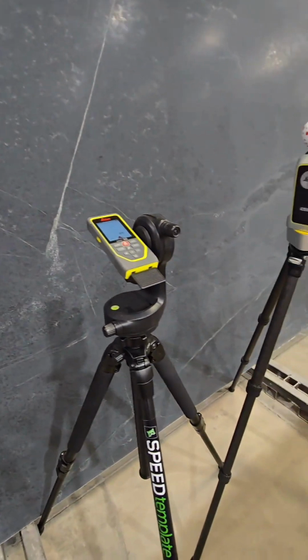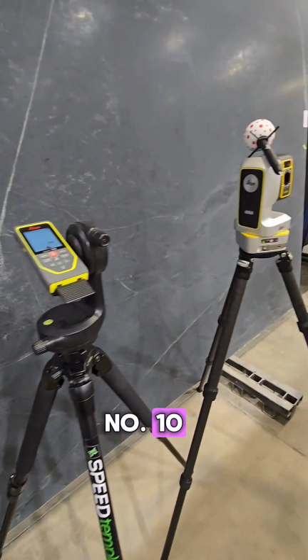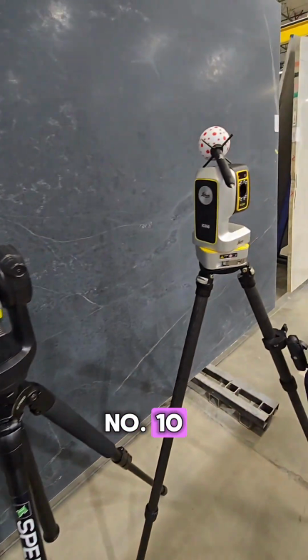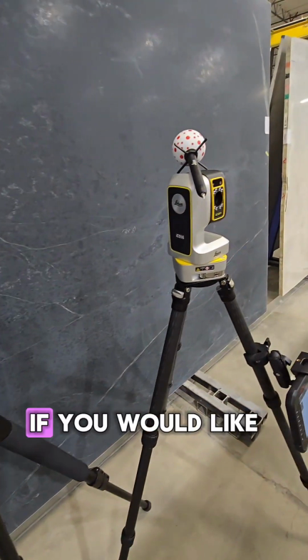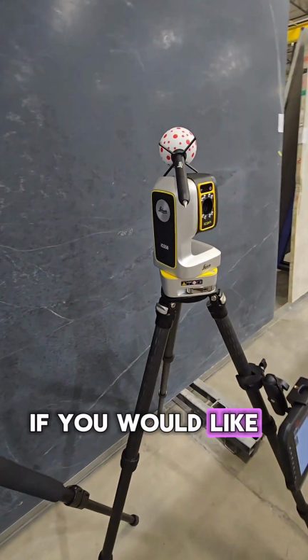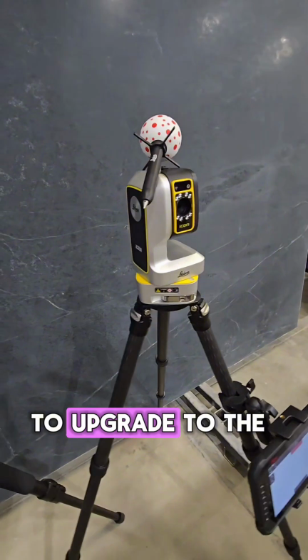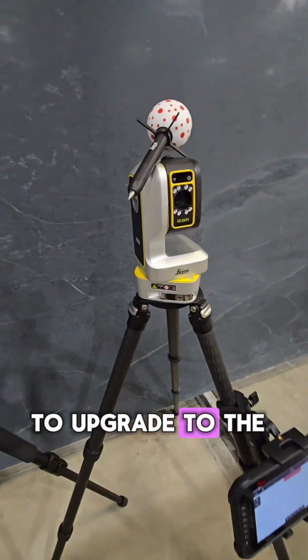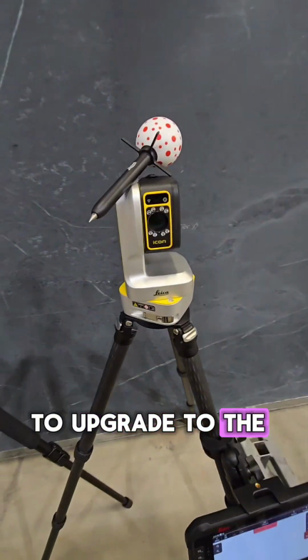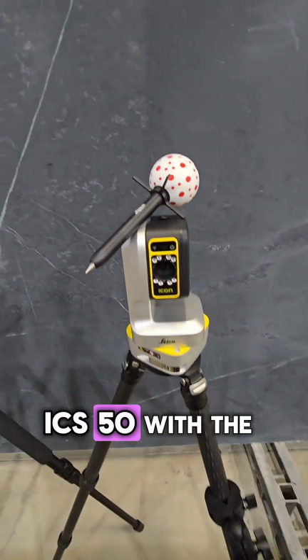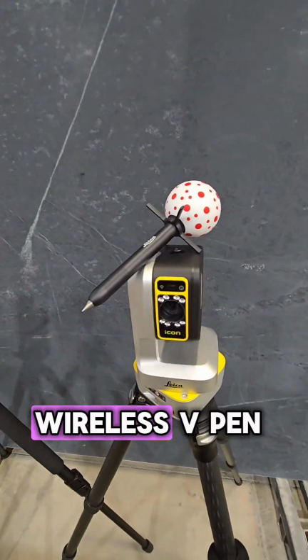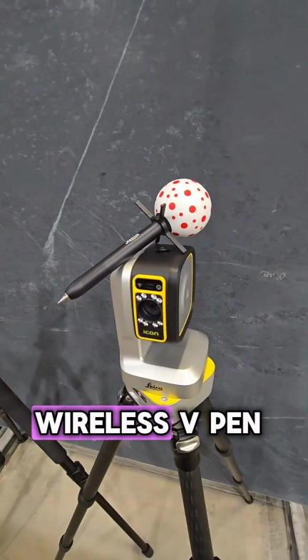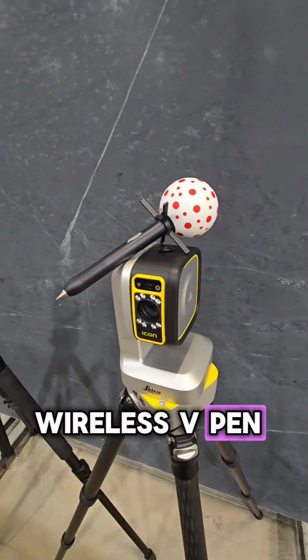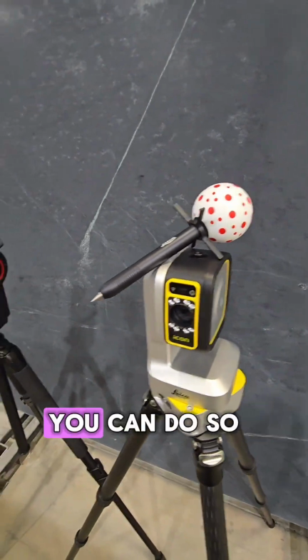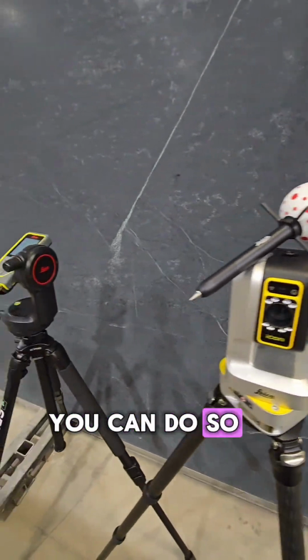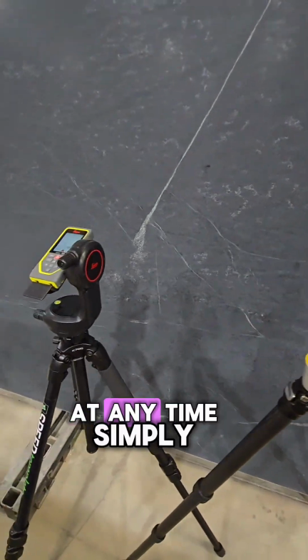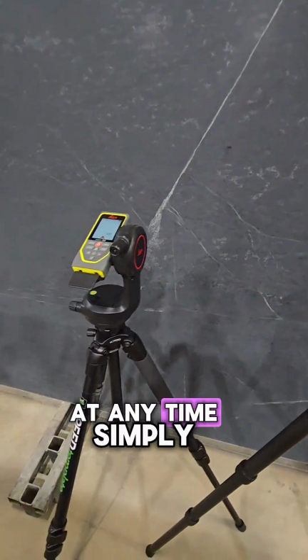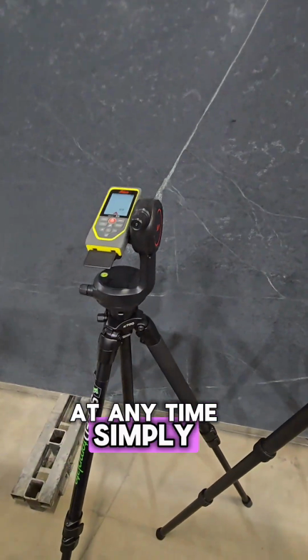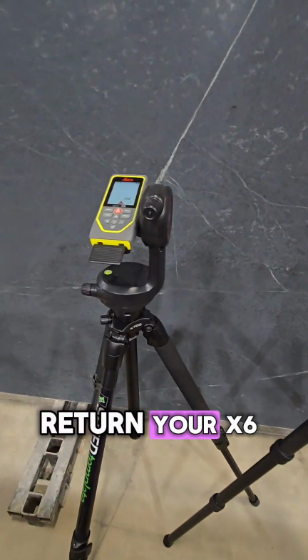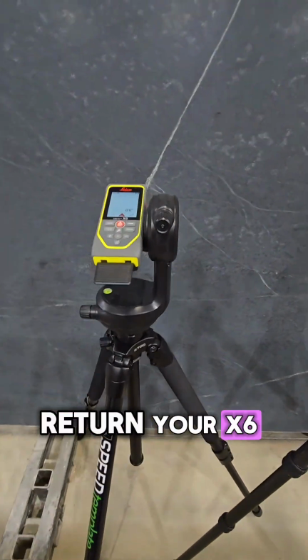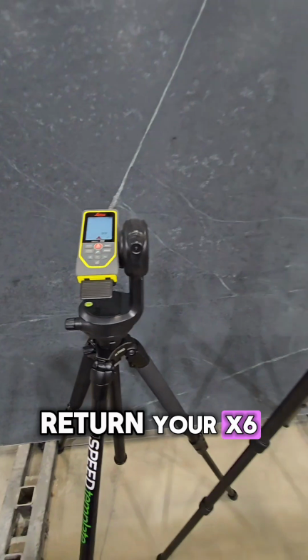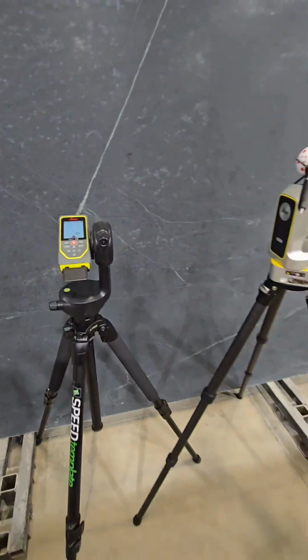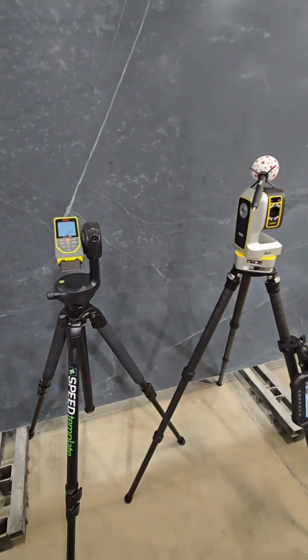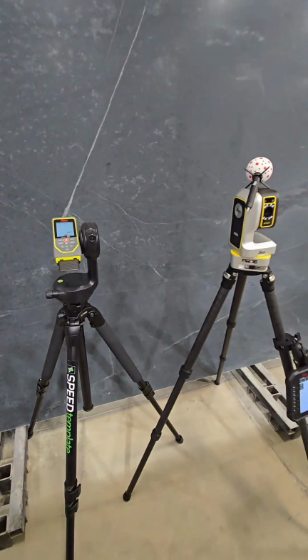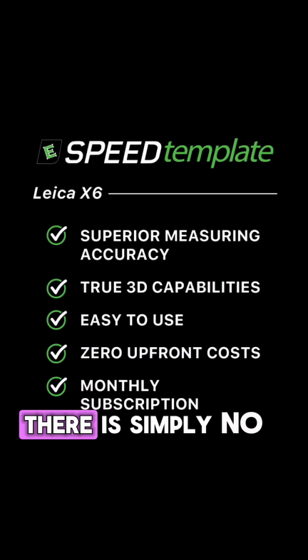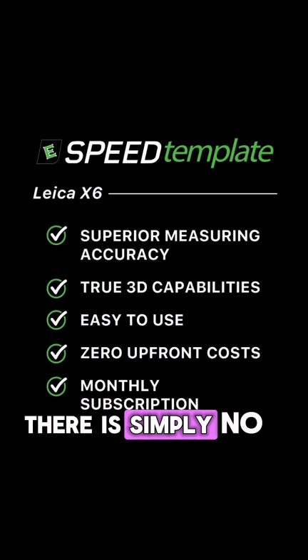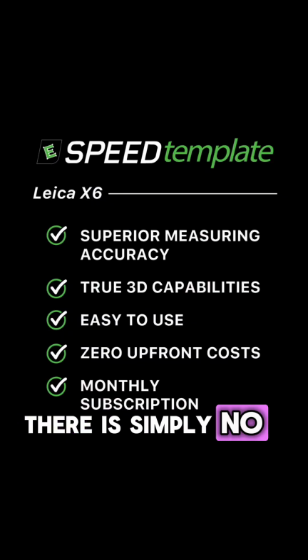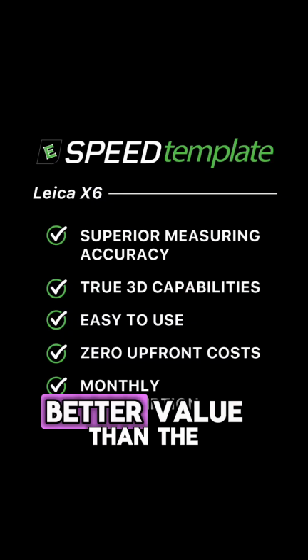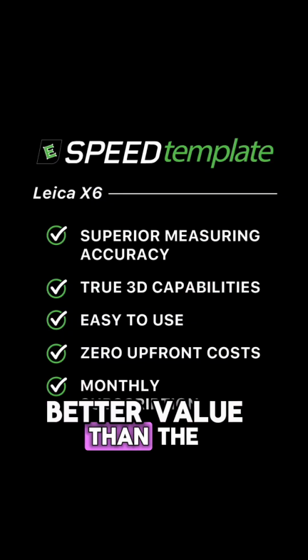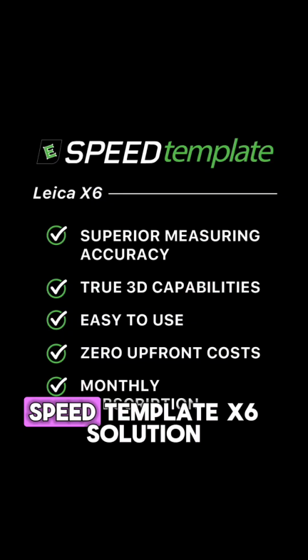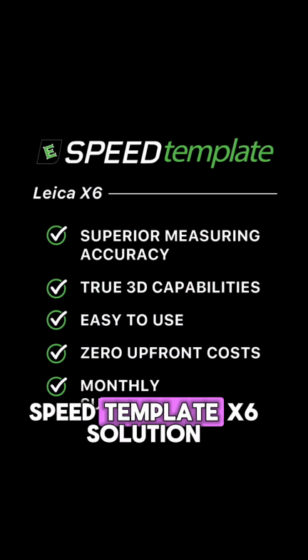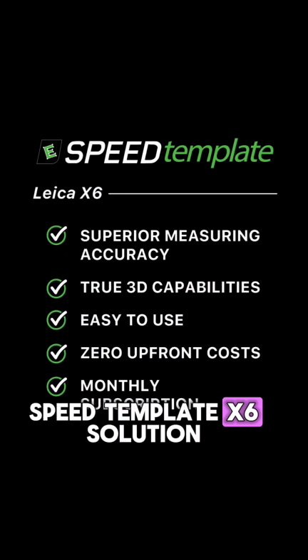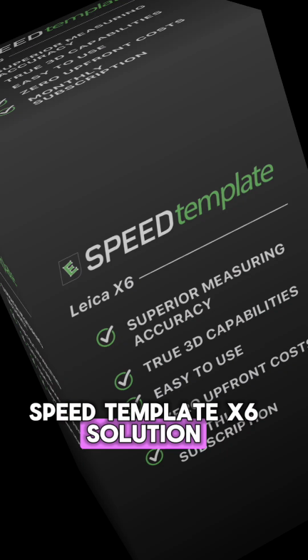Number 10, if you would like to upgrade to the ICS50 with the wireless VPIN, you can do so at any time — simply return your X6. There is simply no better value than the SpeedTemplate X6 solution.